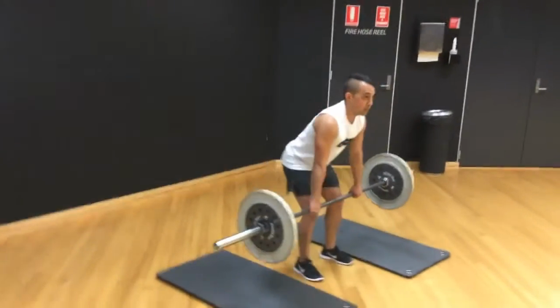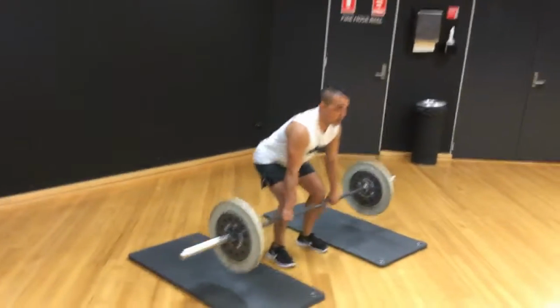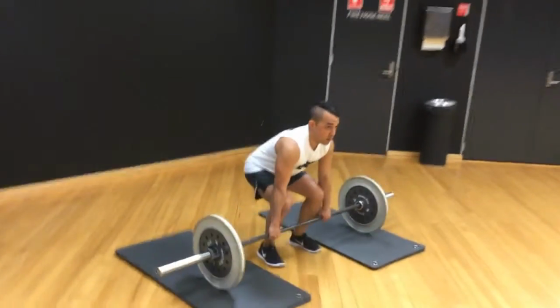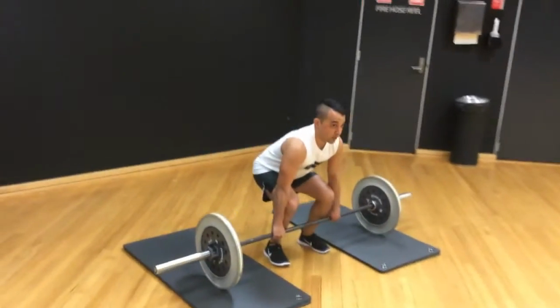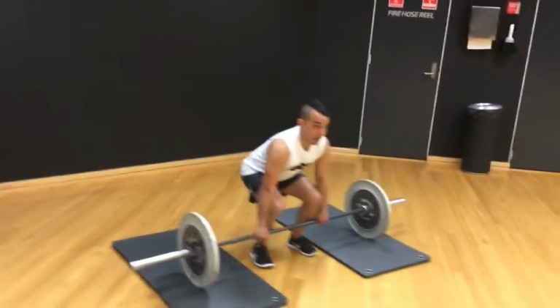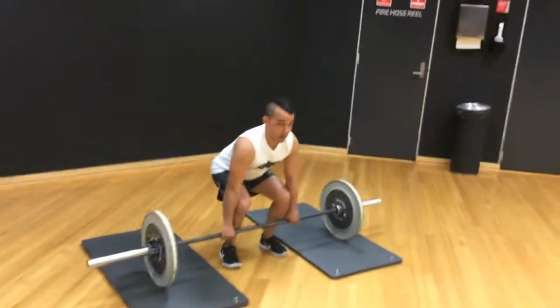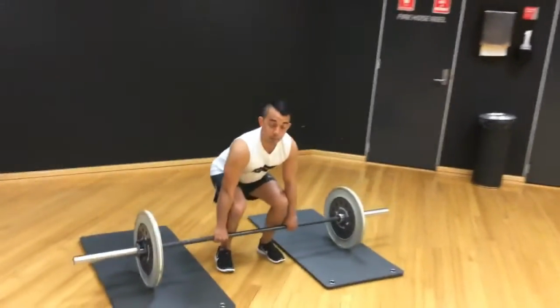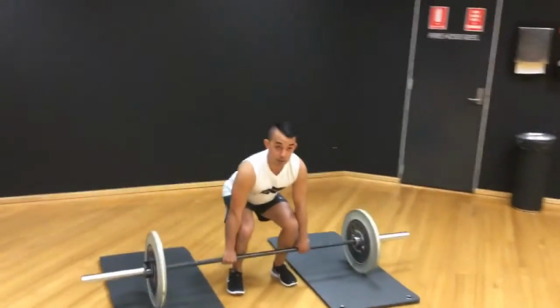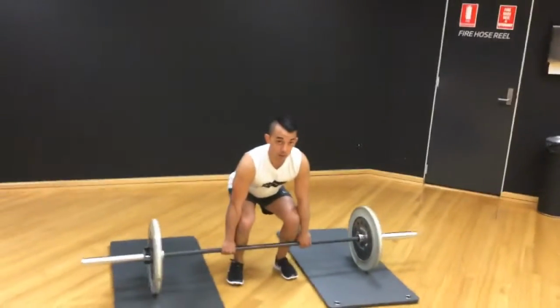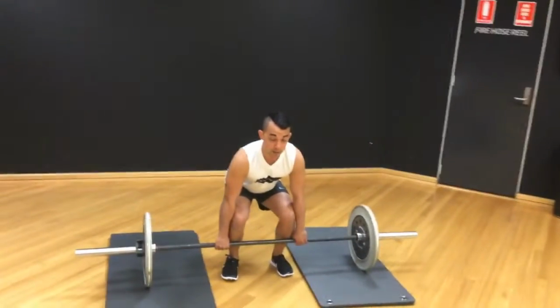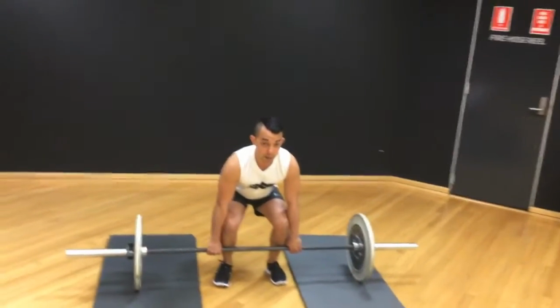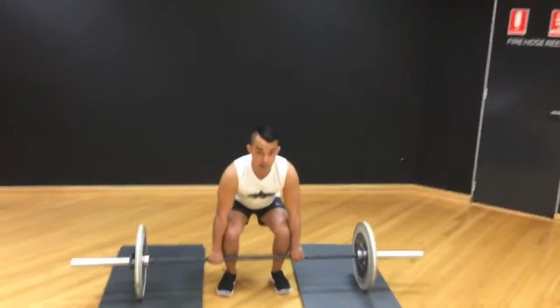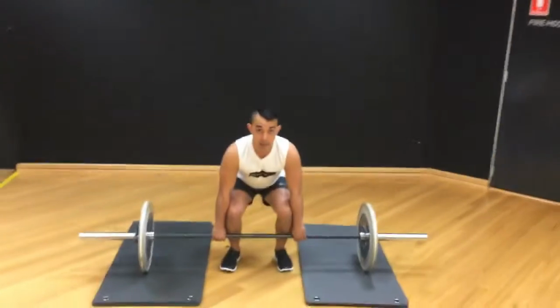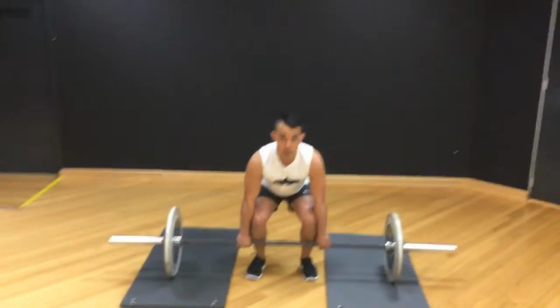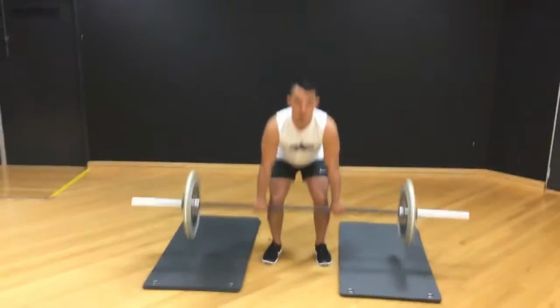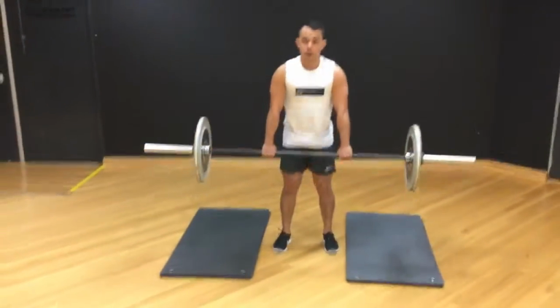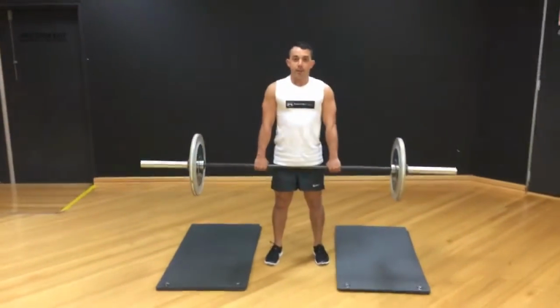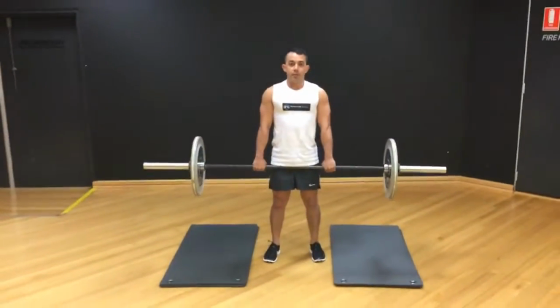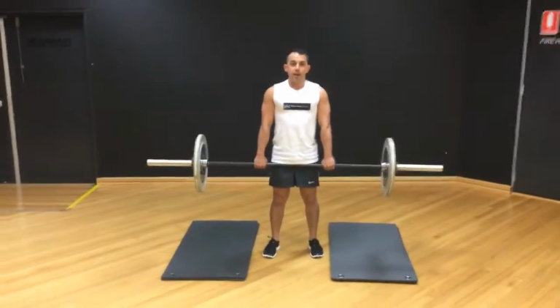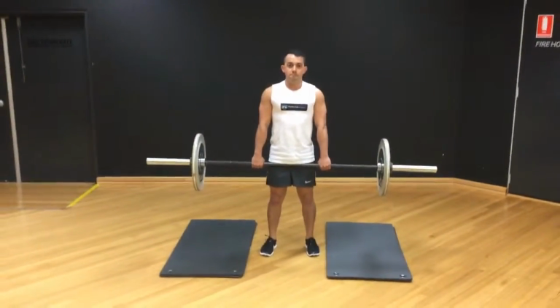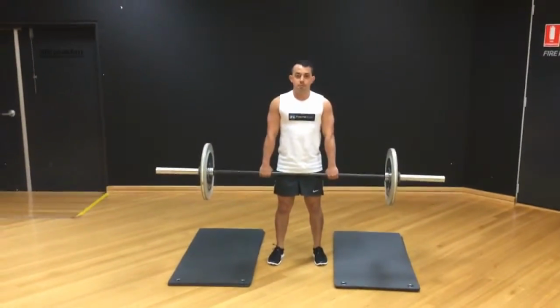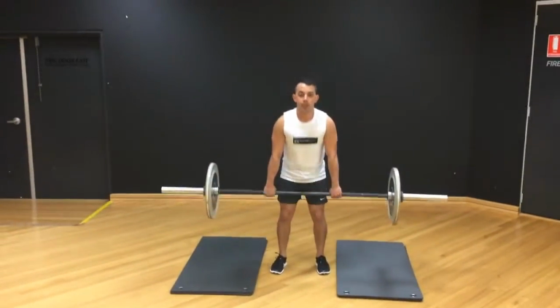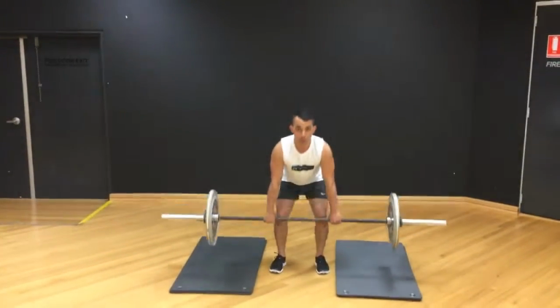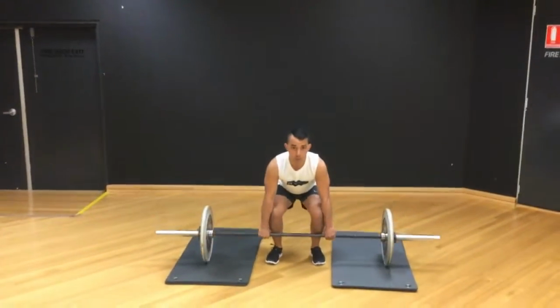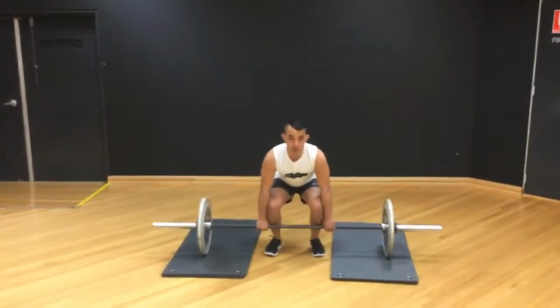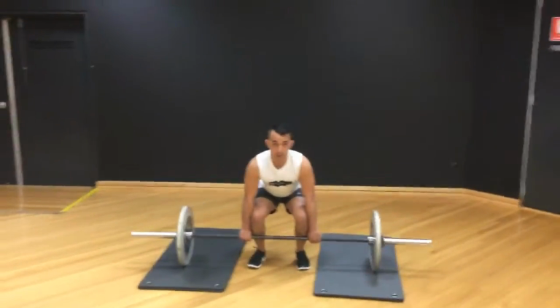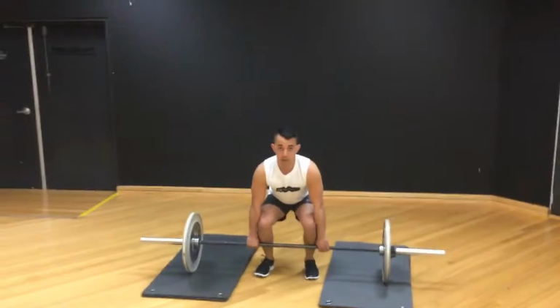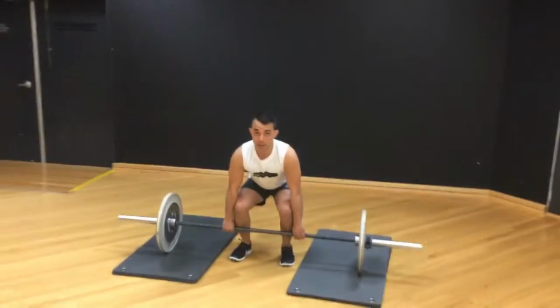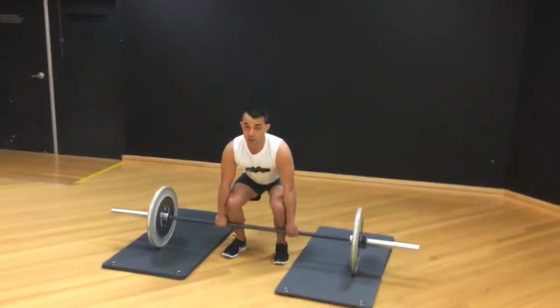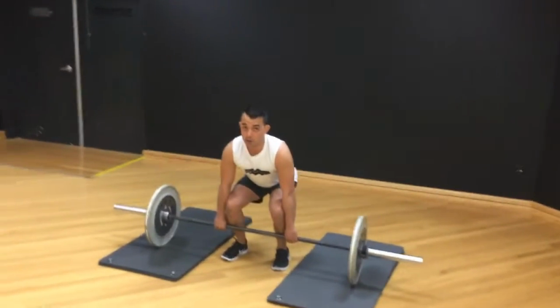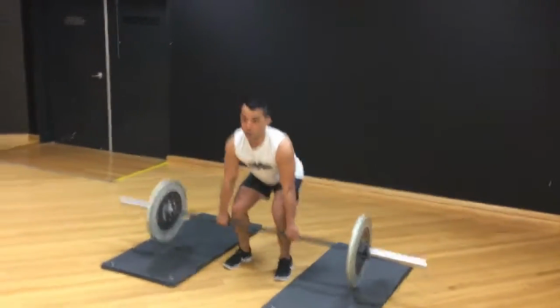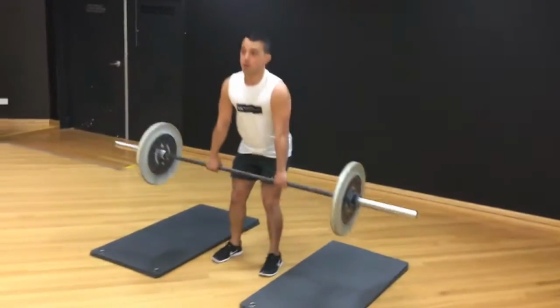When you come back down, reset. A lot of people bounce off the ground — don't do that. Reset on the ground, then lift back up. Same thing: reset, keep that chest nice and high, neutral spine, then lift up.